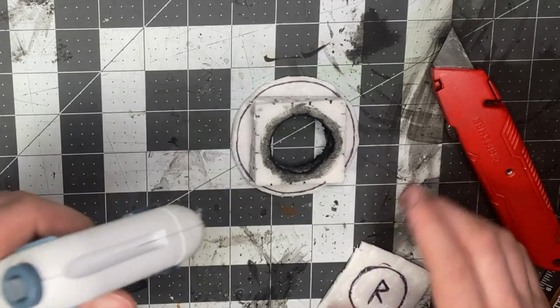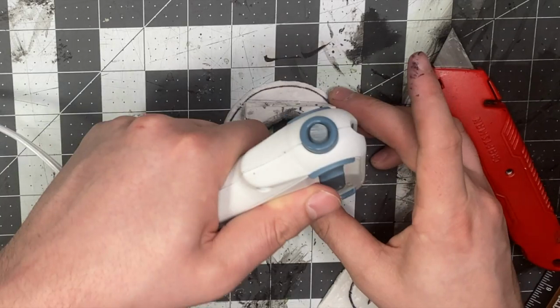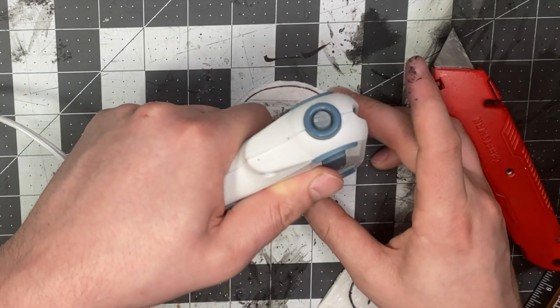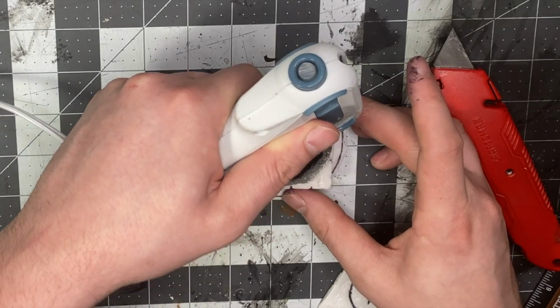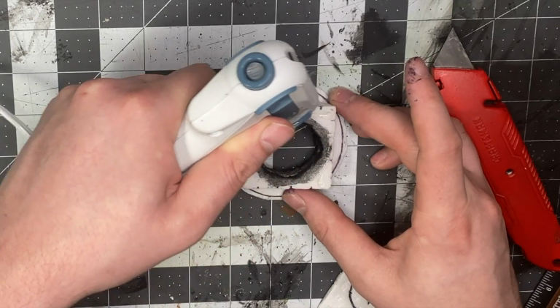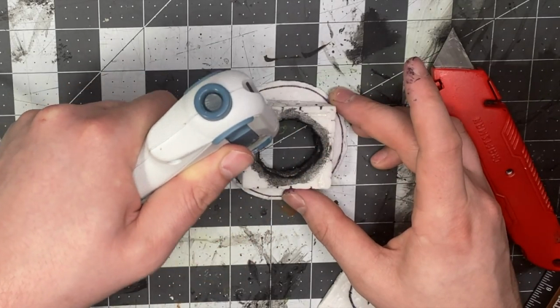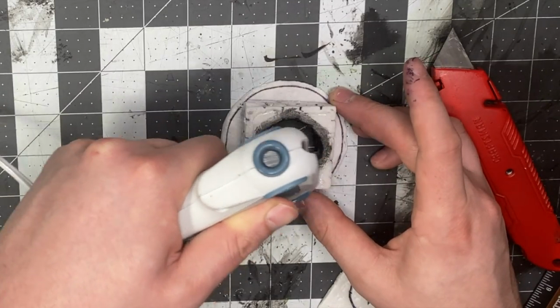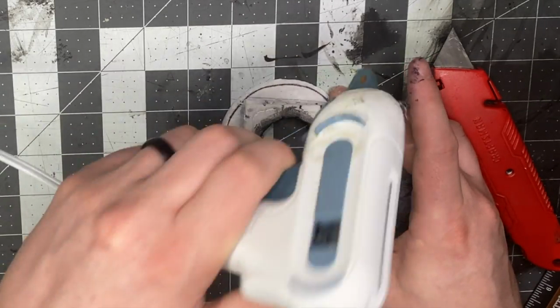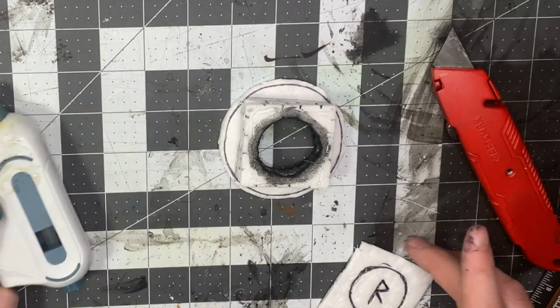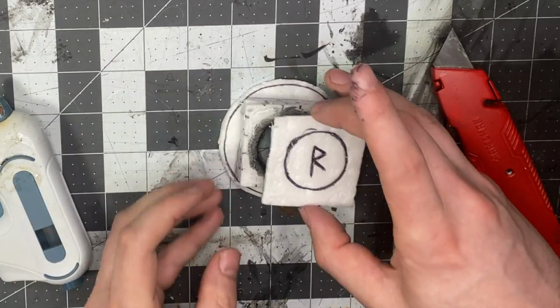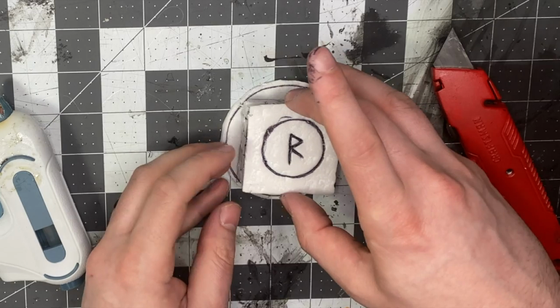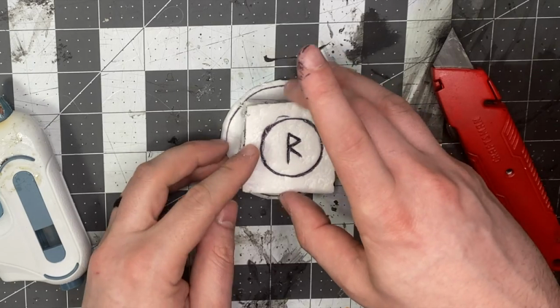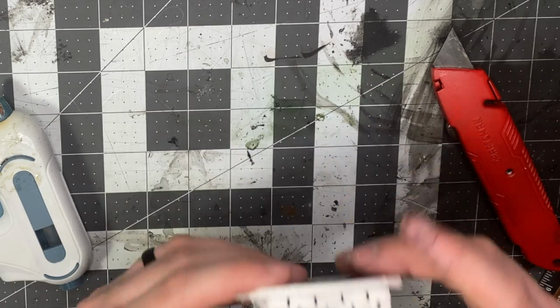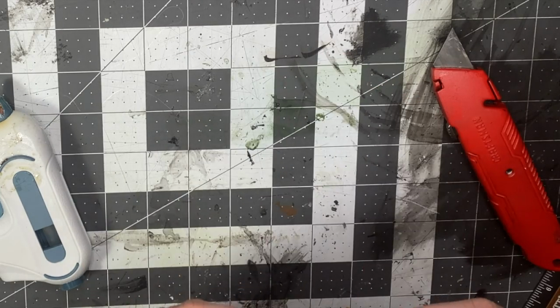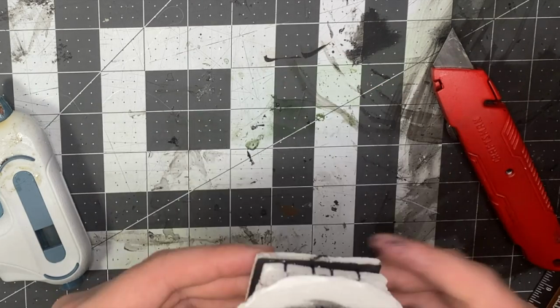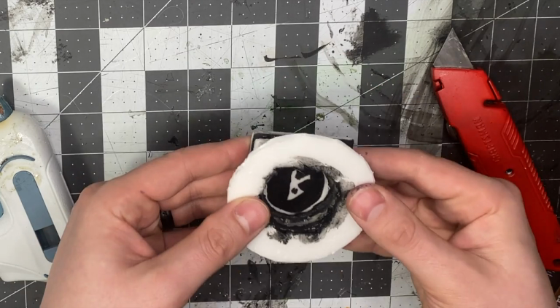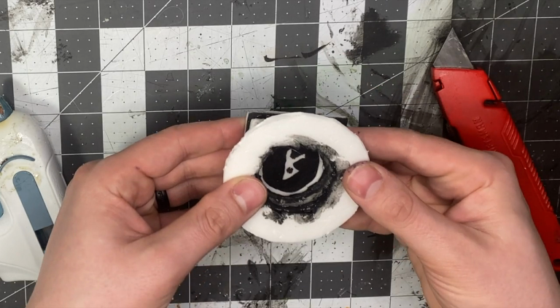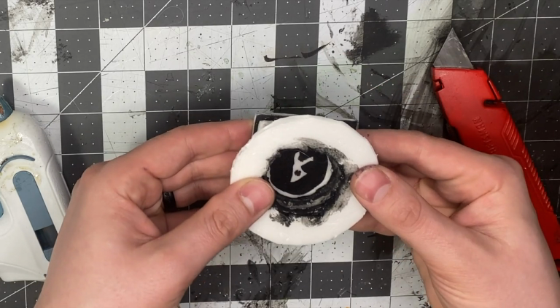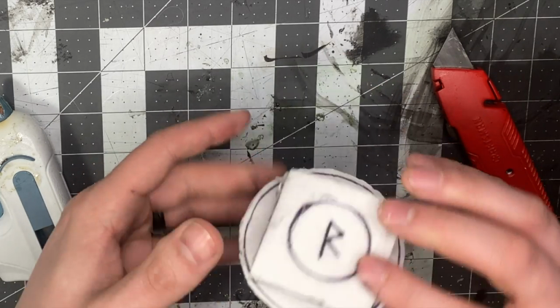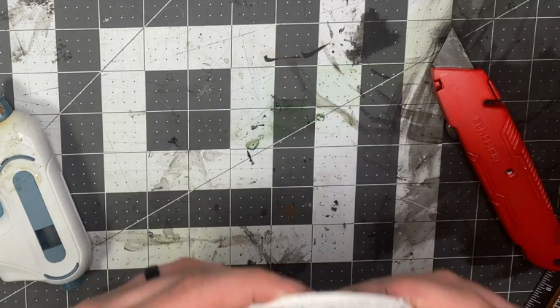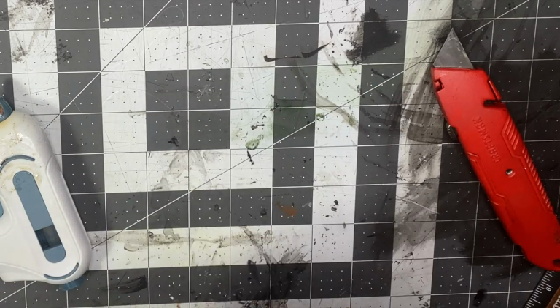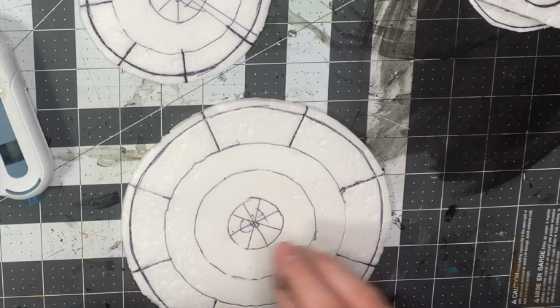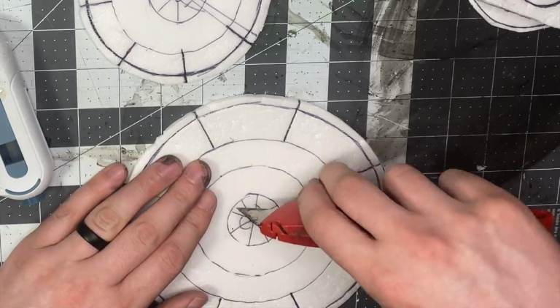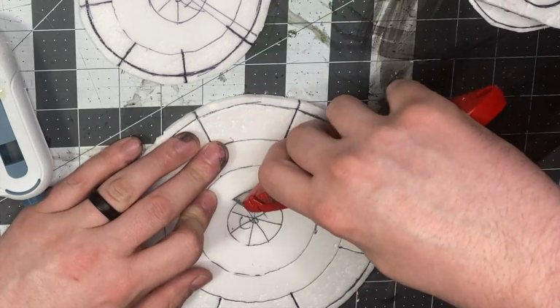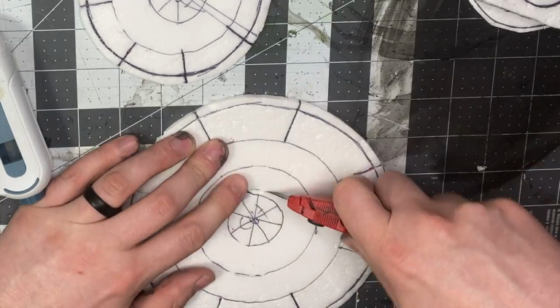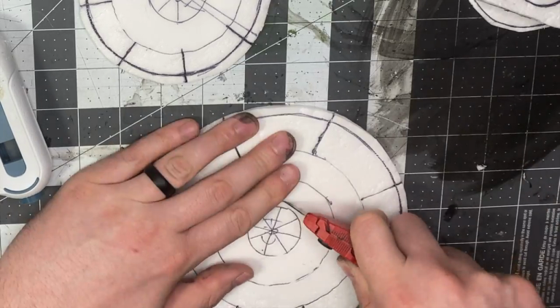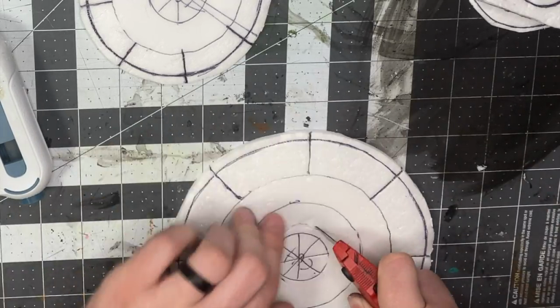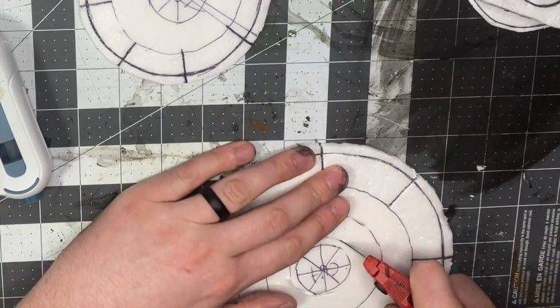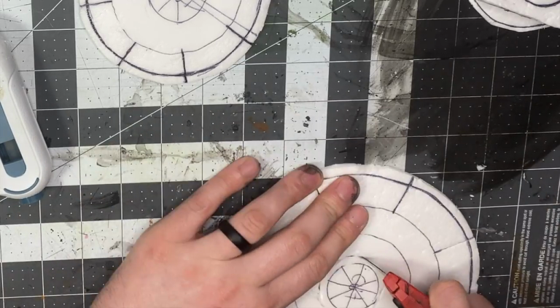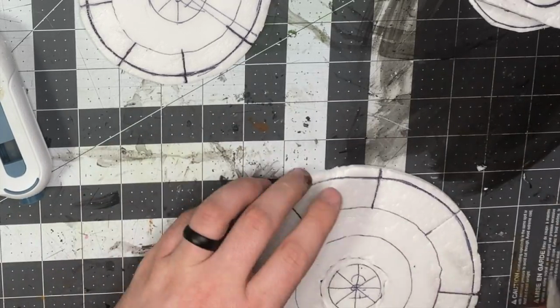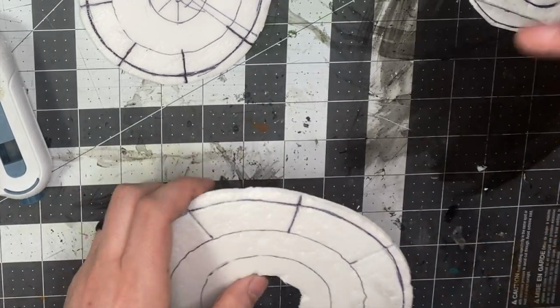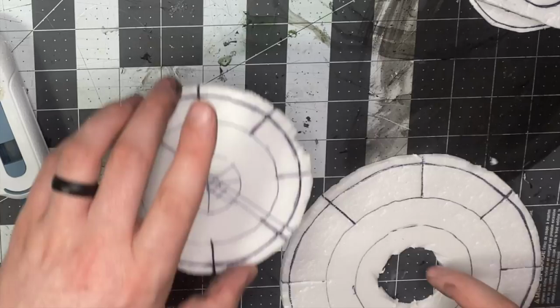When gluing on the altar top, flip it over and make sure your white area isn't being covered. Then just cut through the other layers so that you can access that compartment.